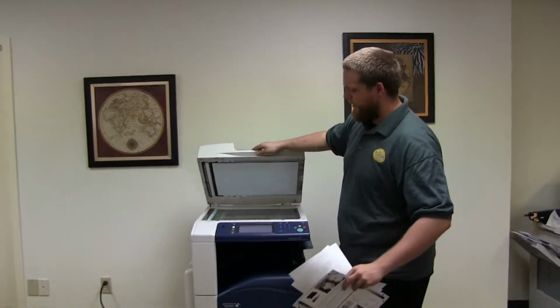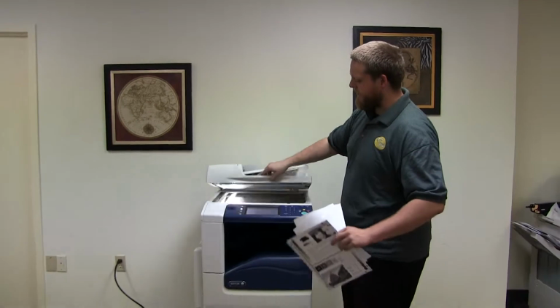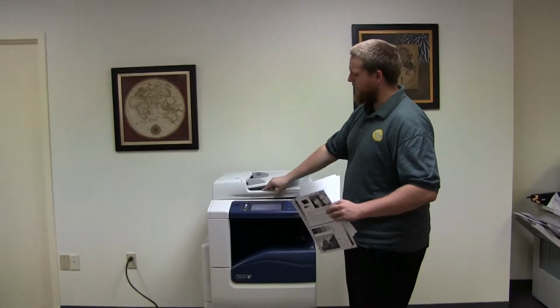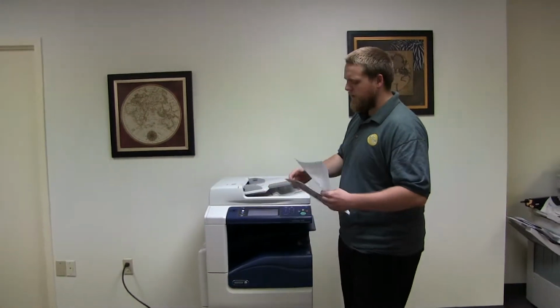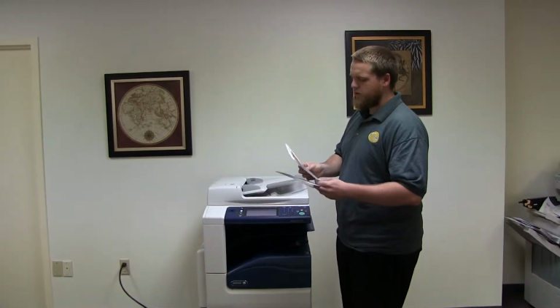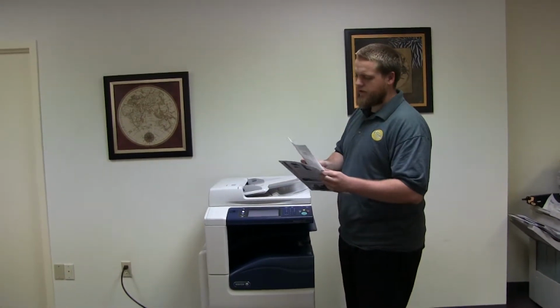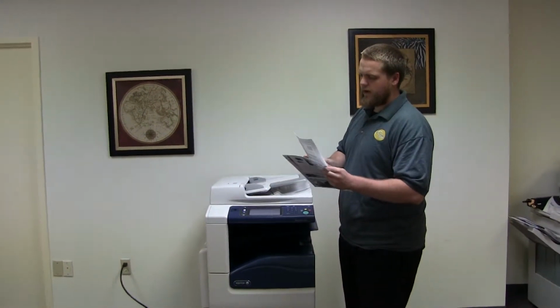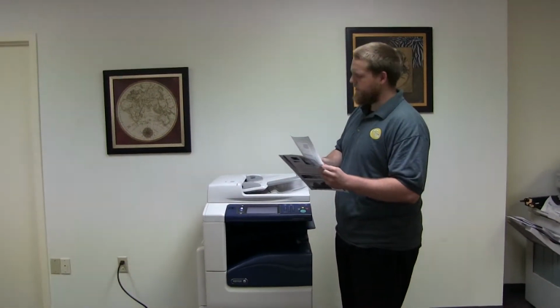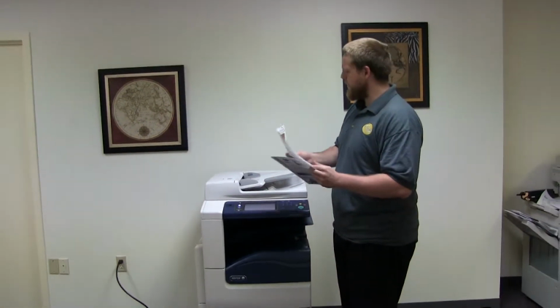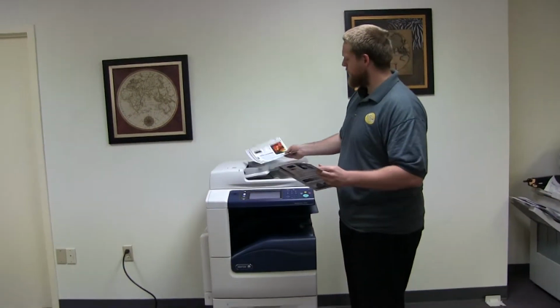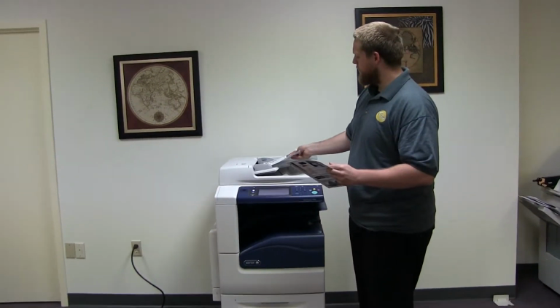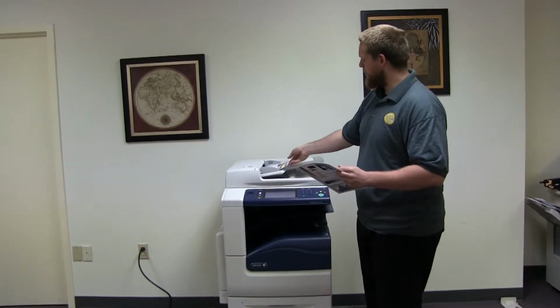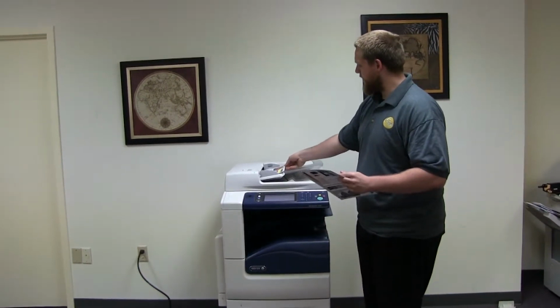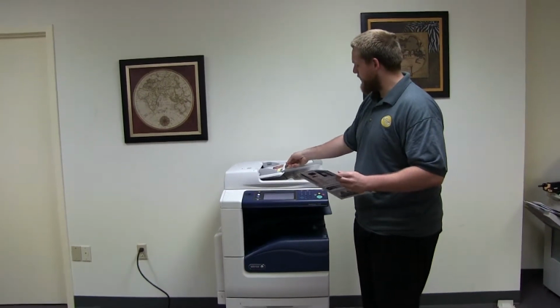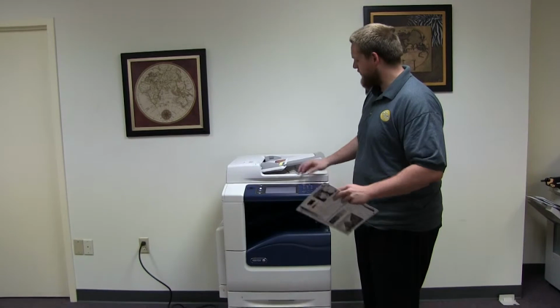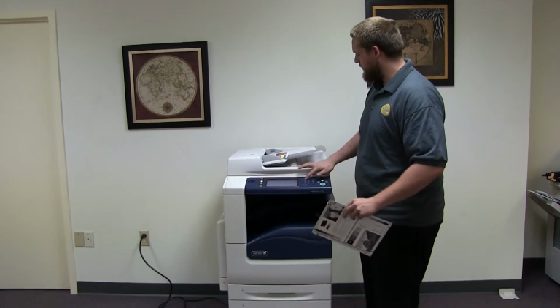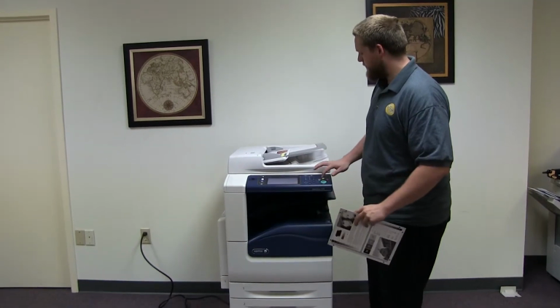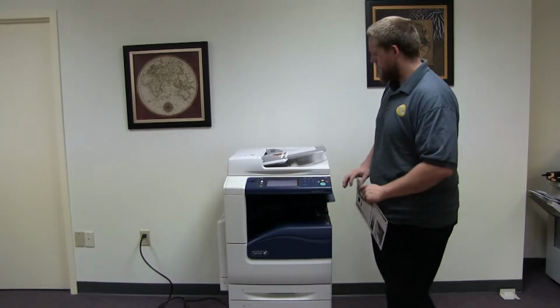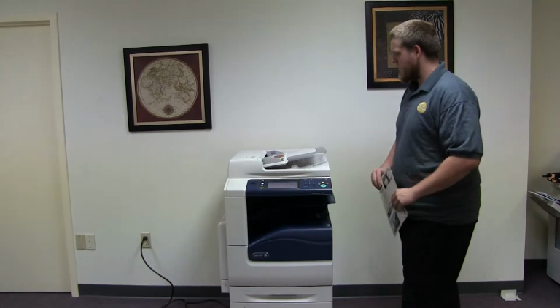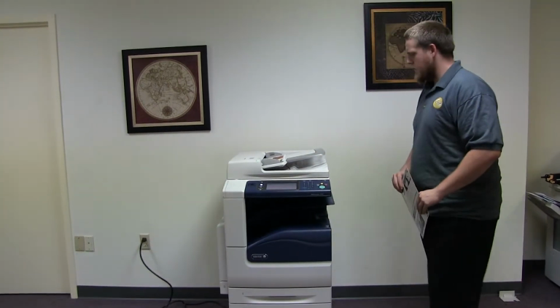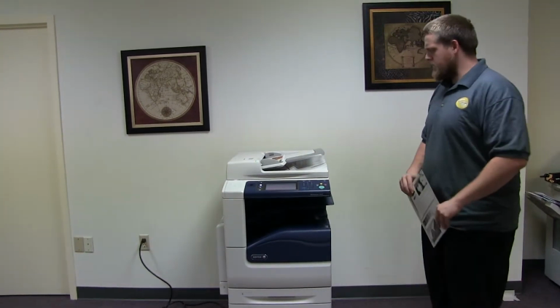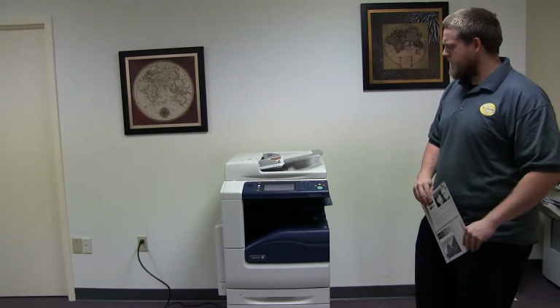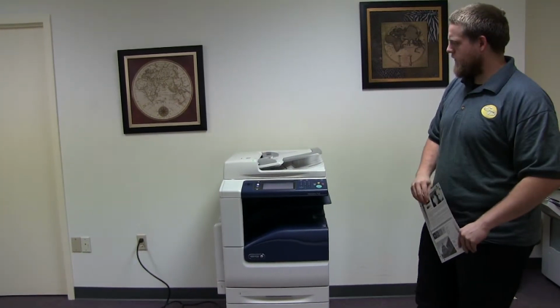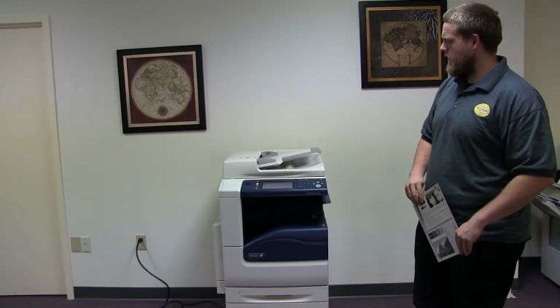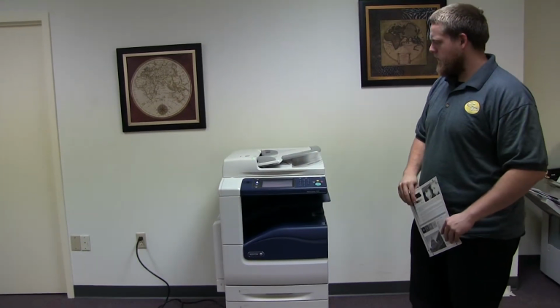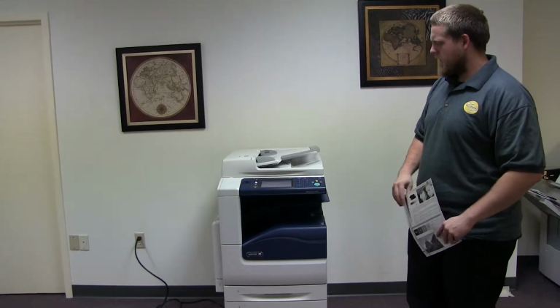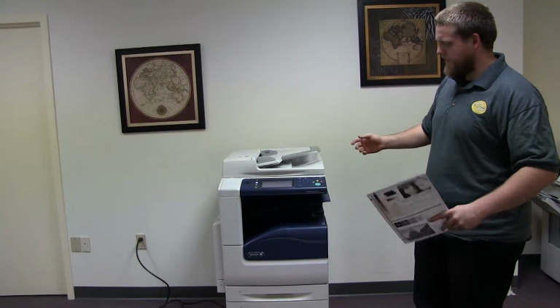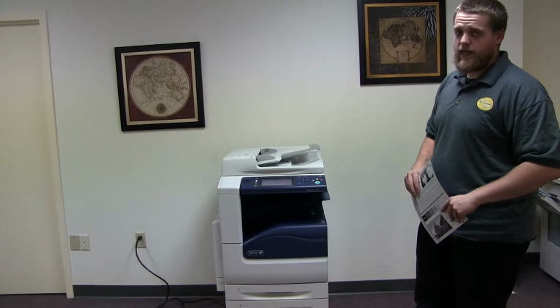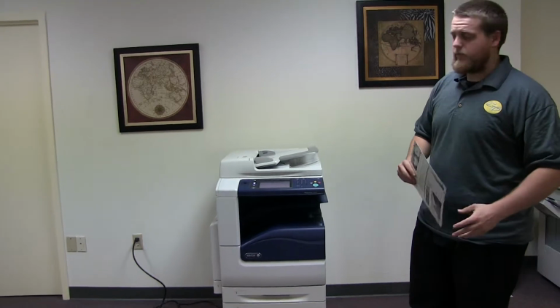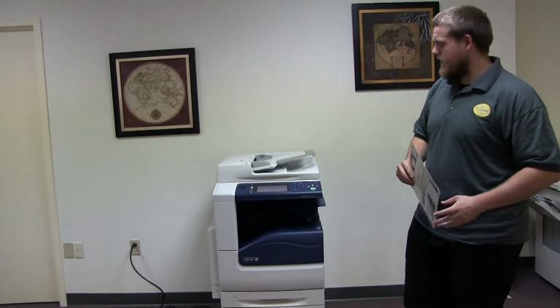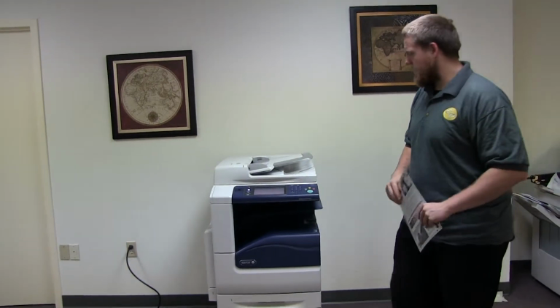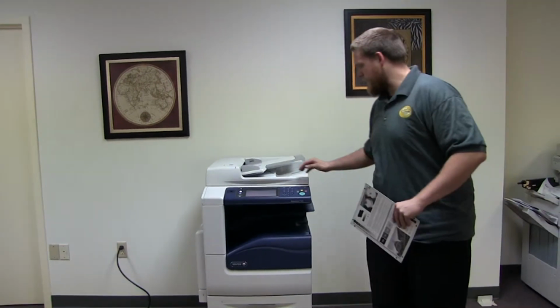Now we'll go ahead and test out the document feeder on this machine. Here we have our two test copies — go ahead and place them in the document feeder face up. And as you can see, the document feeder is working properly.